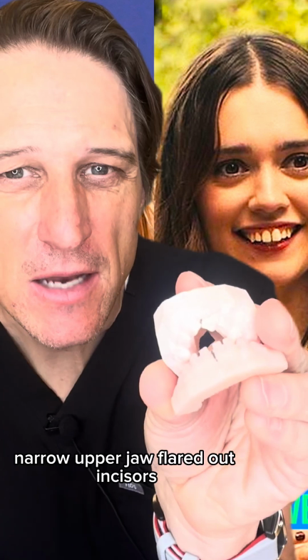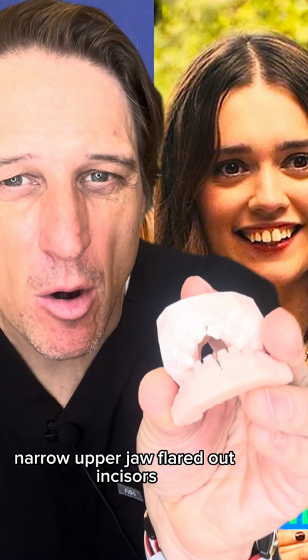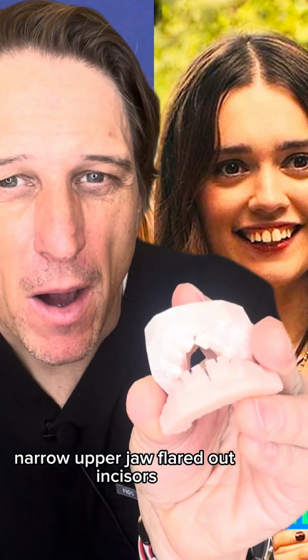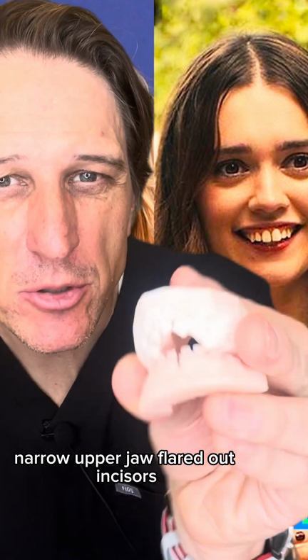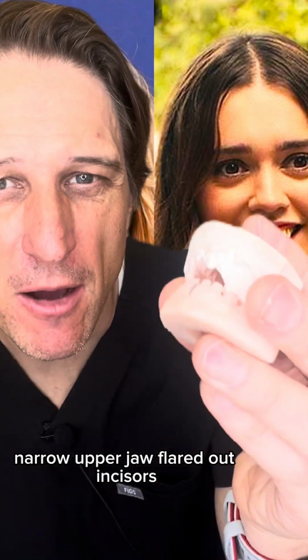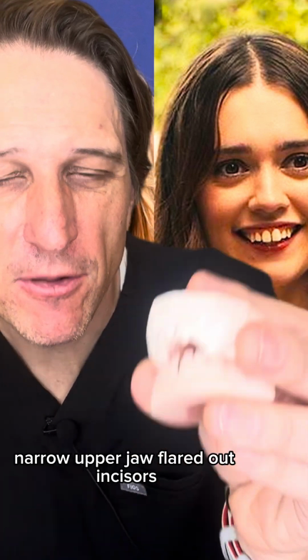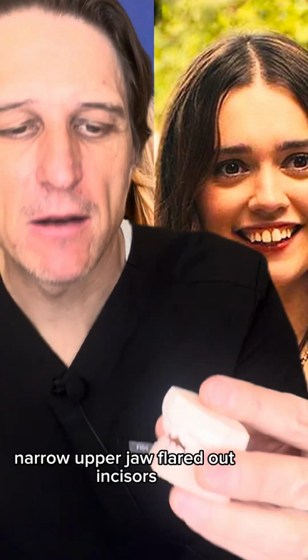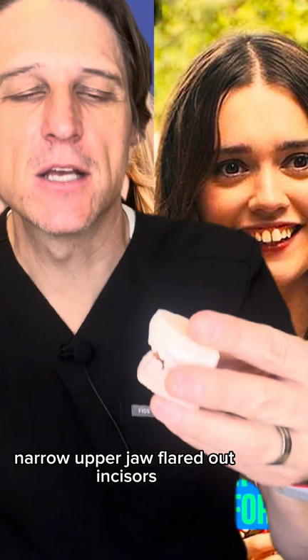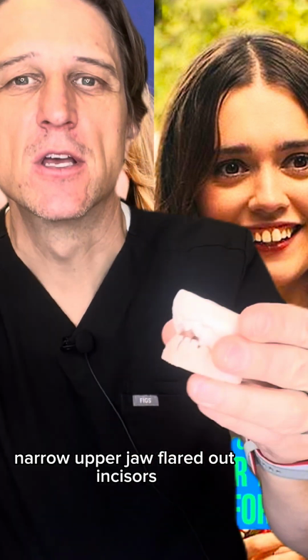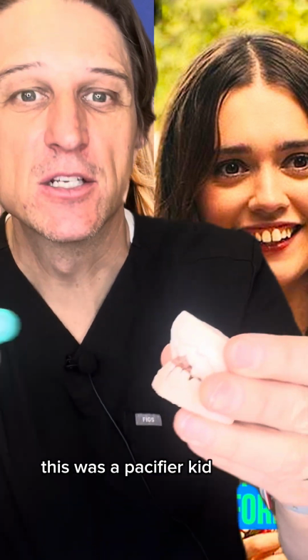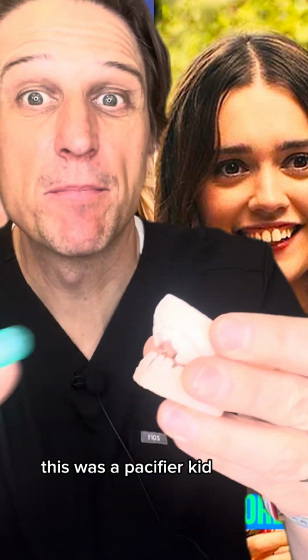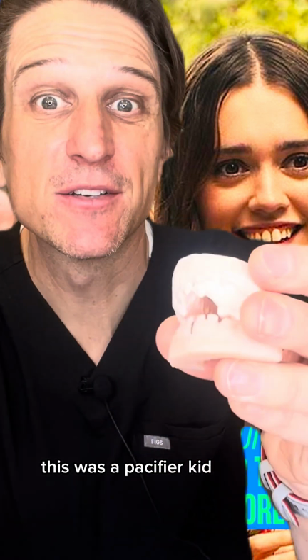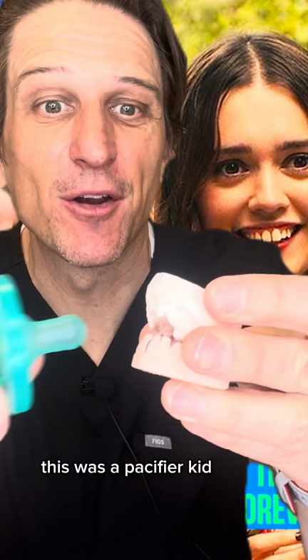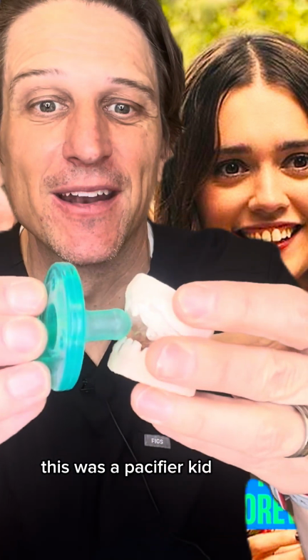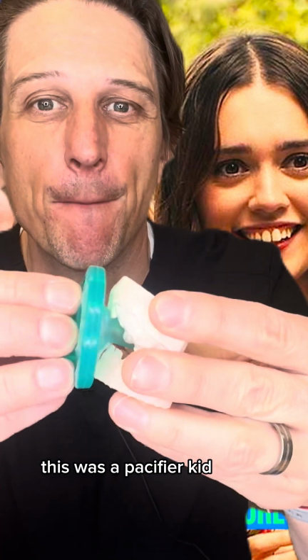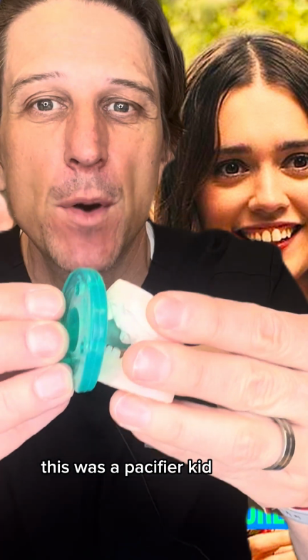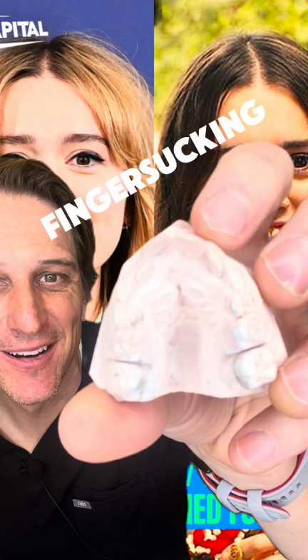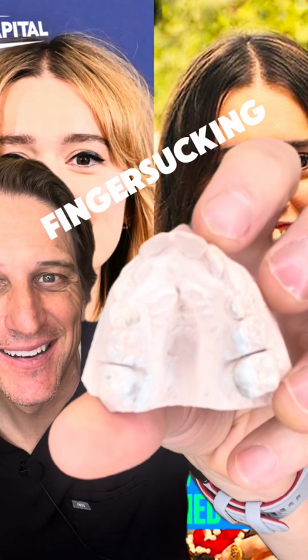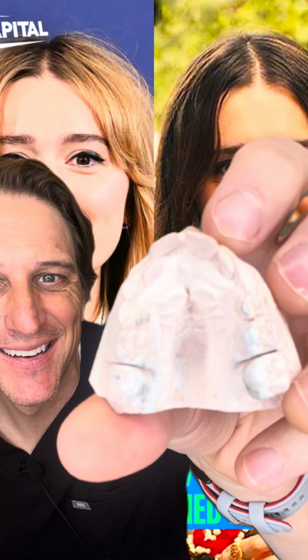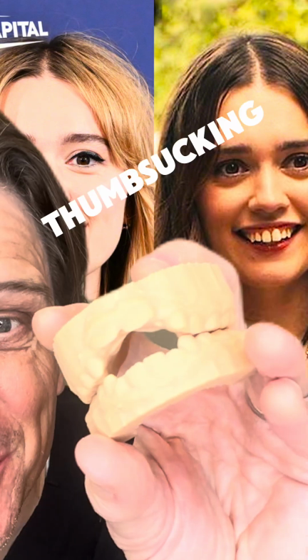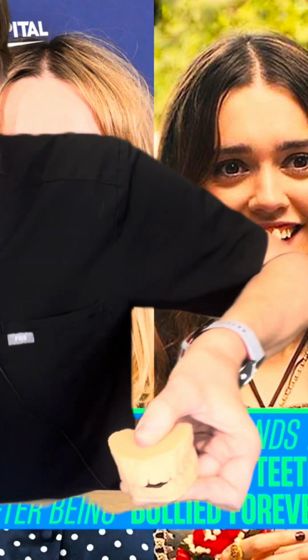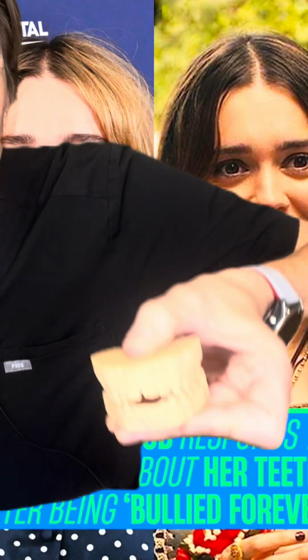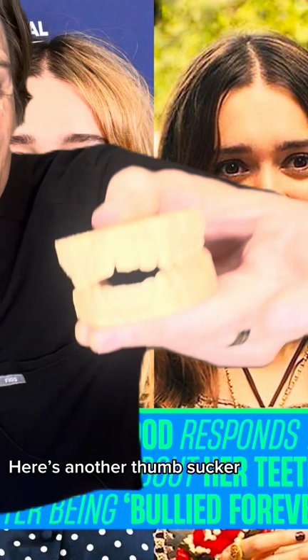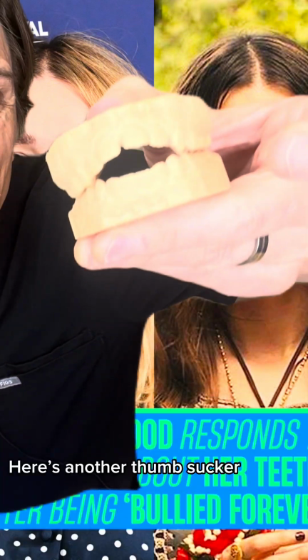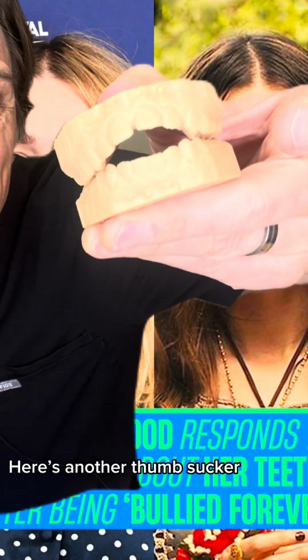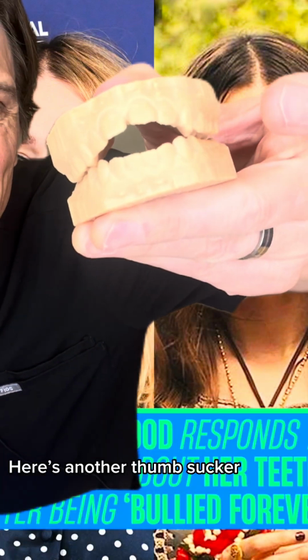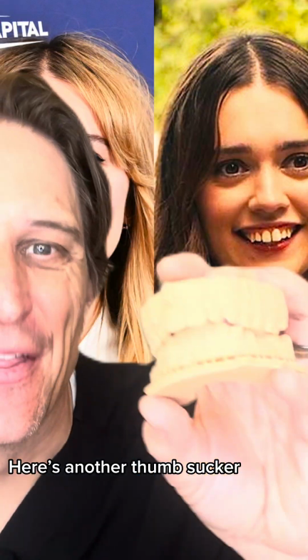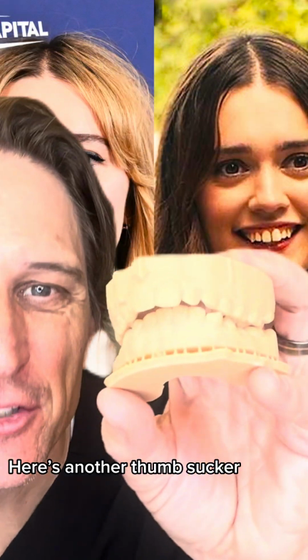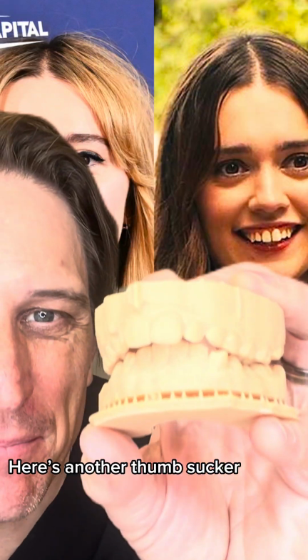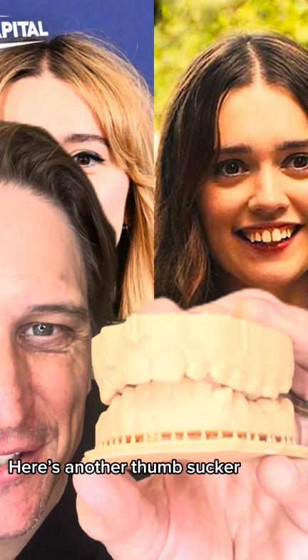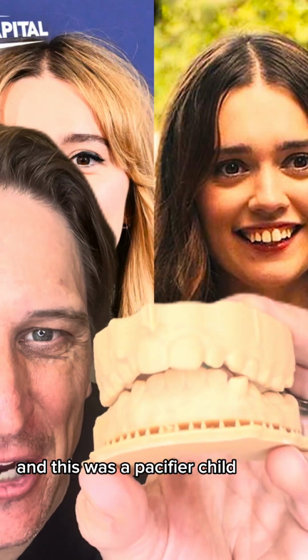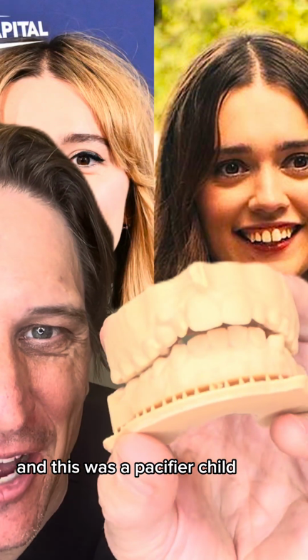Narrow upper jaw, flared out incisors — this was a pacifier kid. Here's another thumb sucker, and this was a pacifier child.